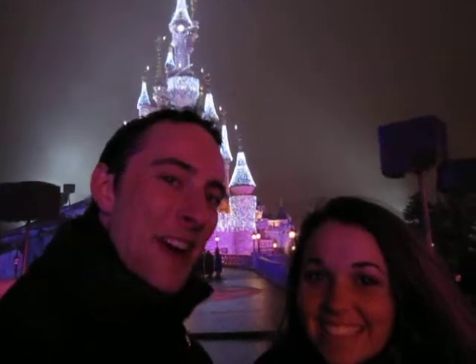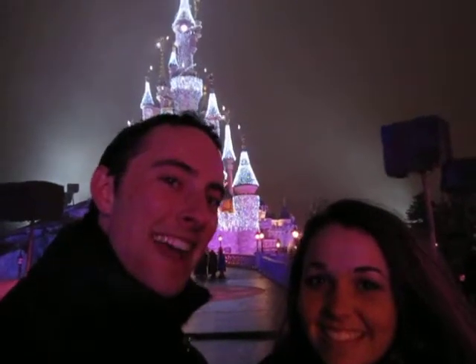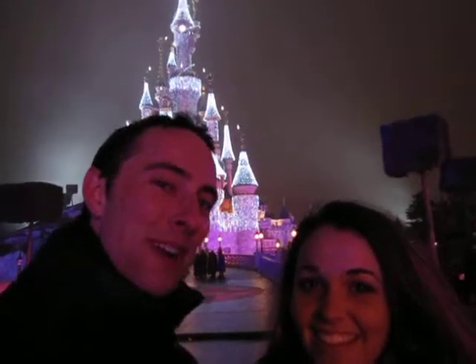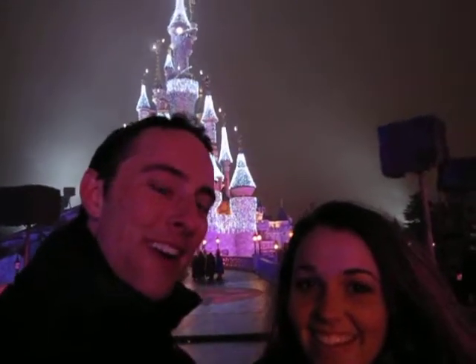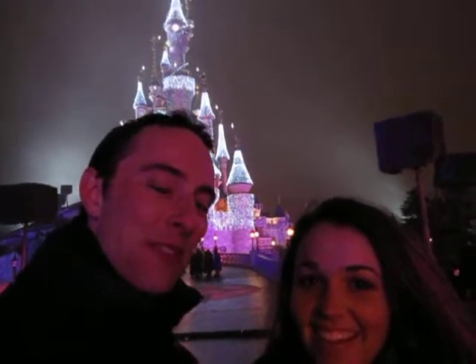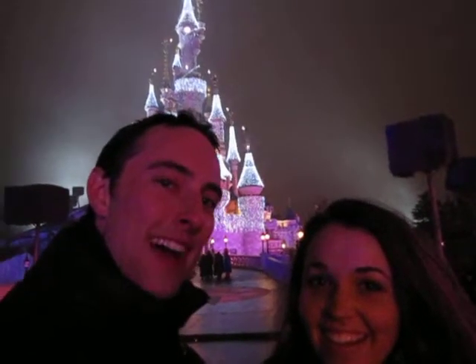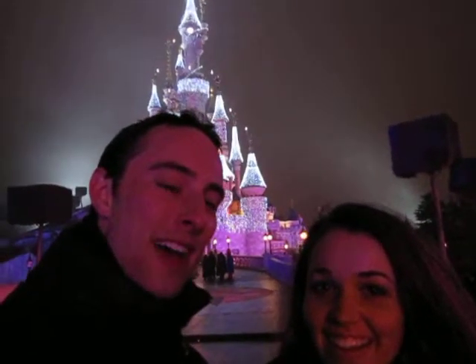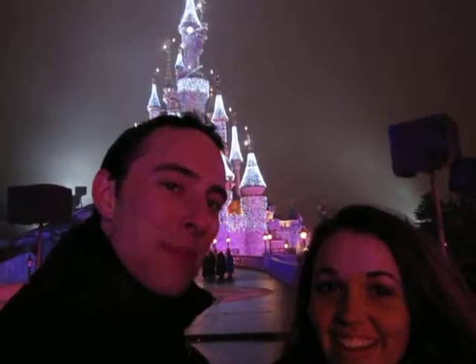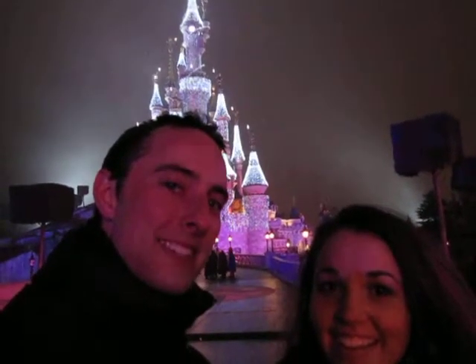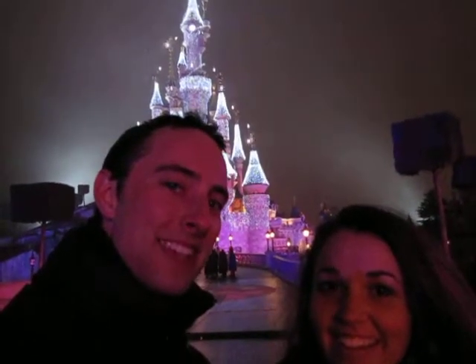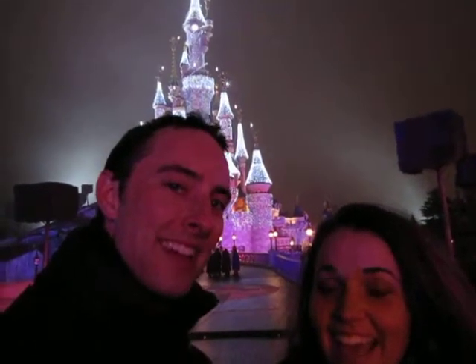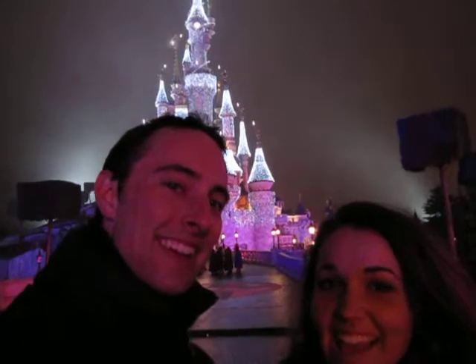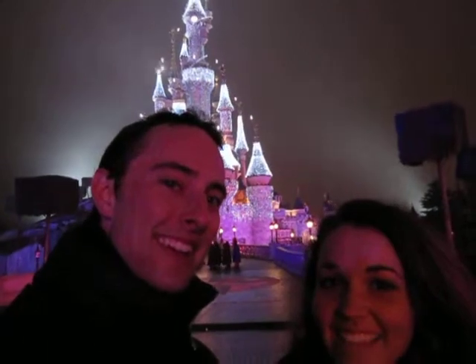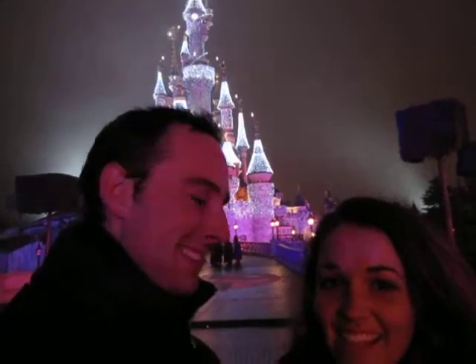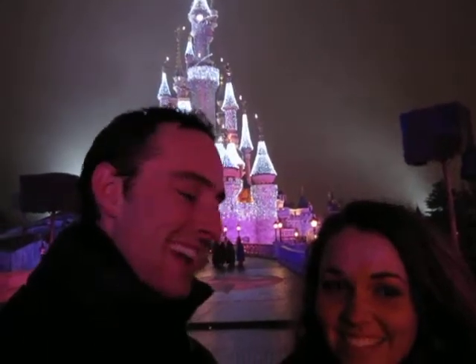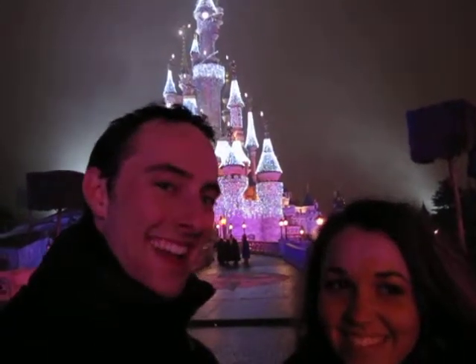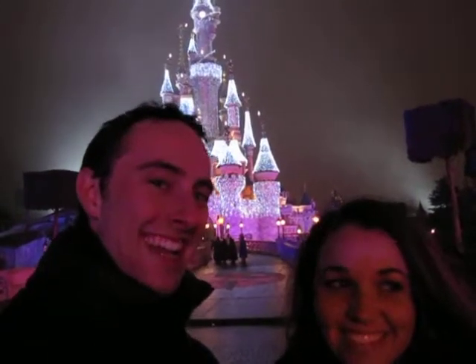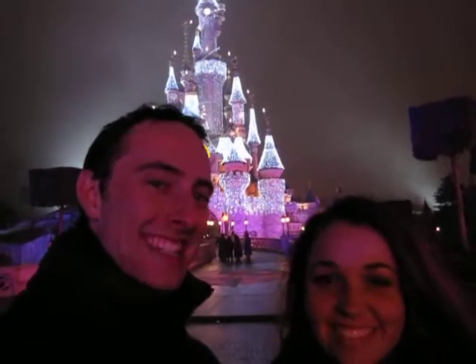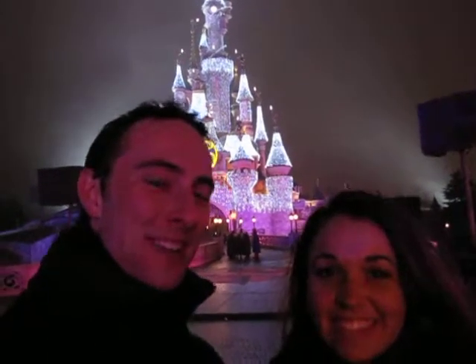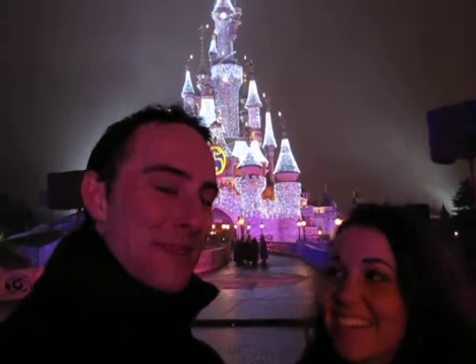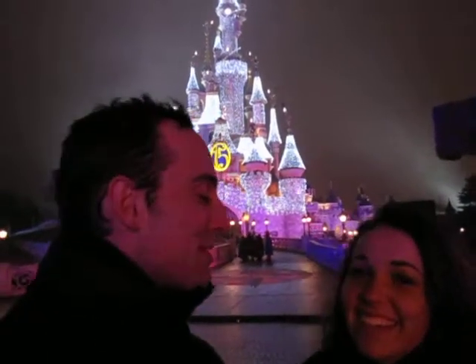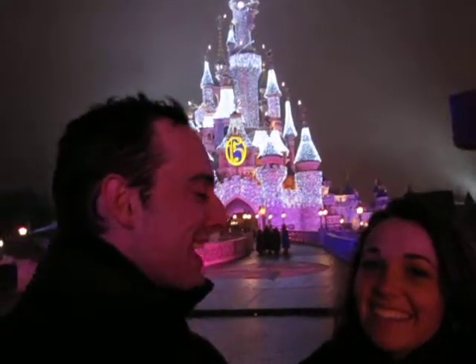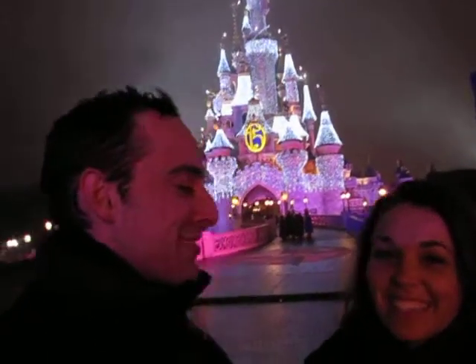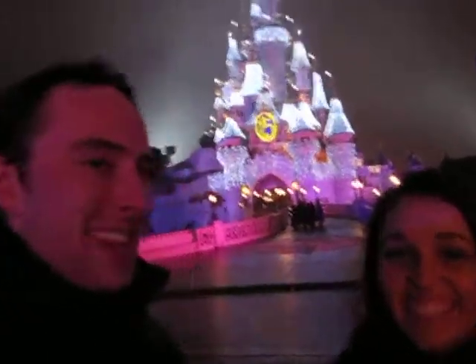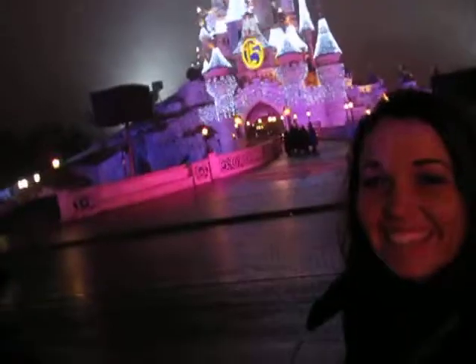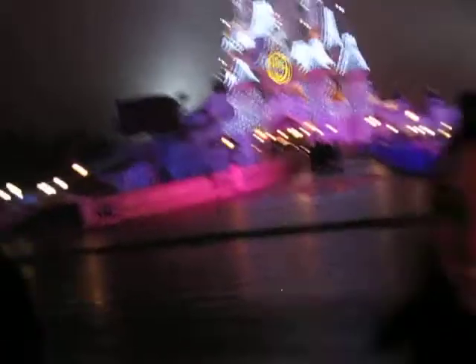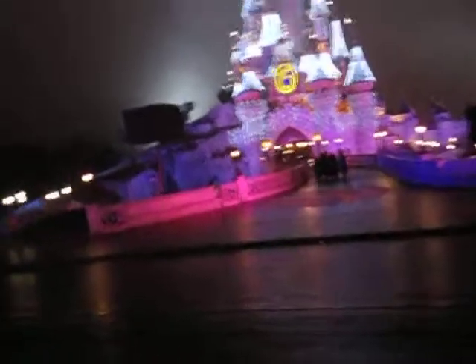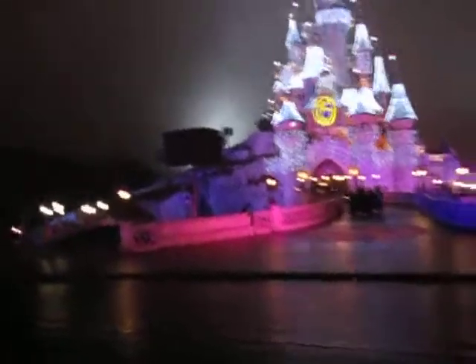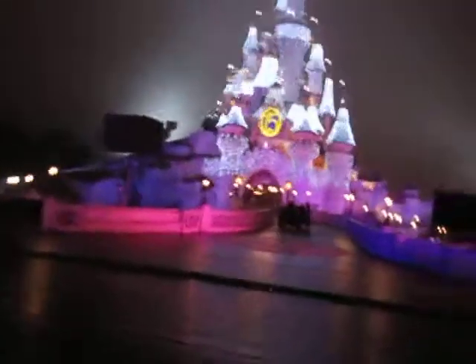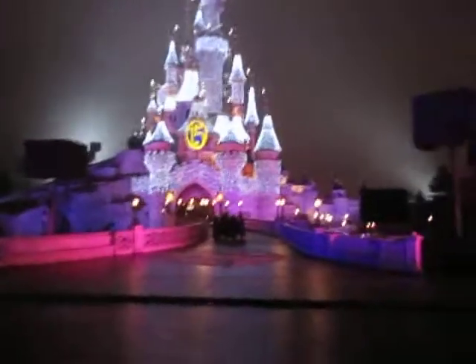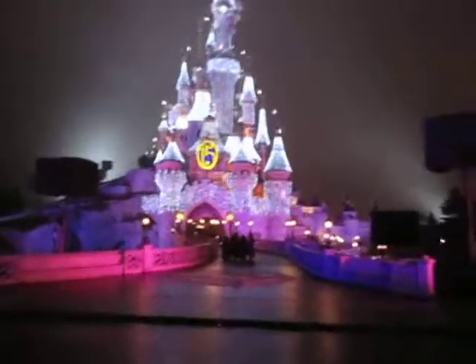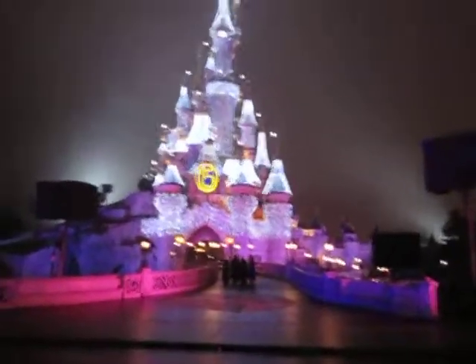Okay, here we are in front of the castle at Paris Disneyland. It is New Year's Day, not Christmas Day. So here we are. Here is the castle. It looks pretty cool.